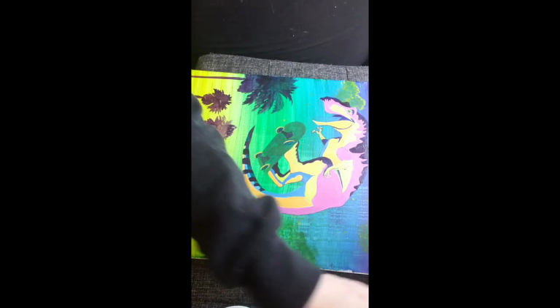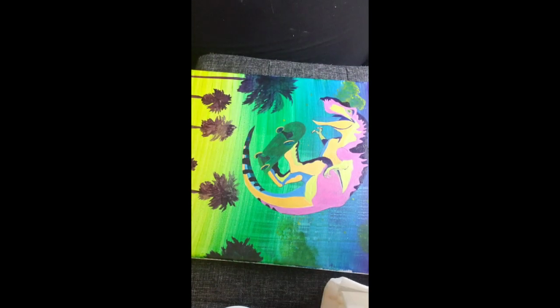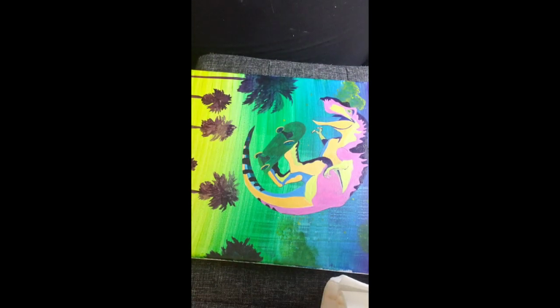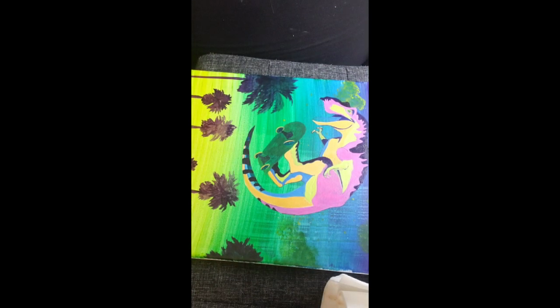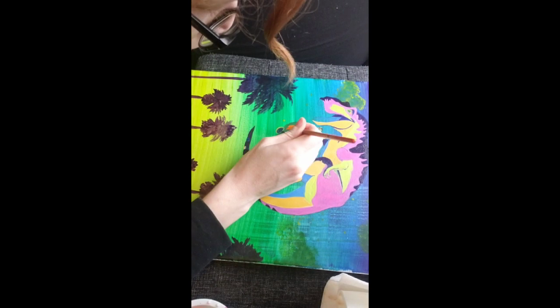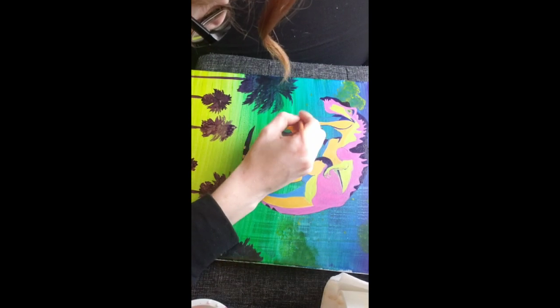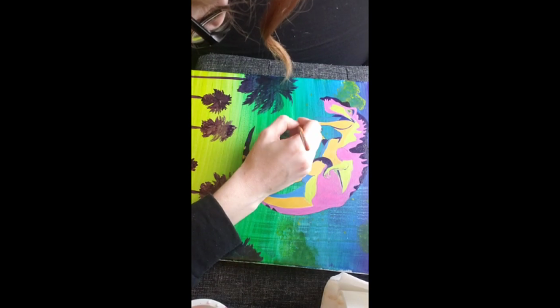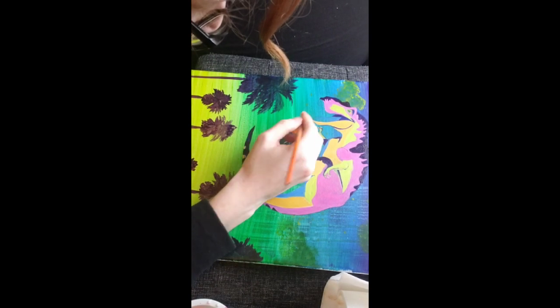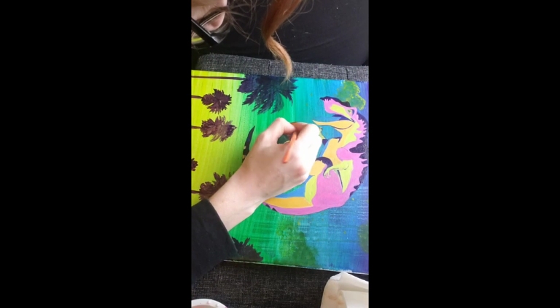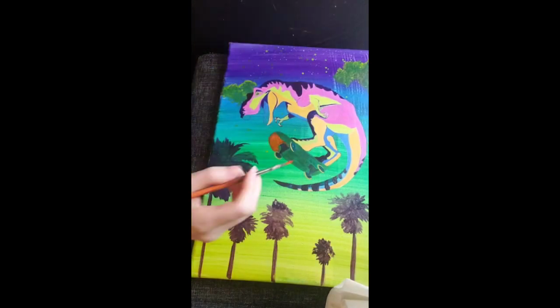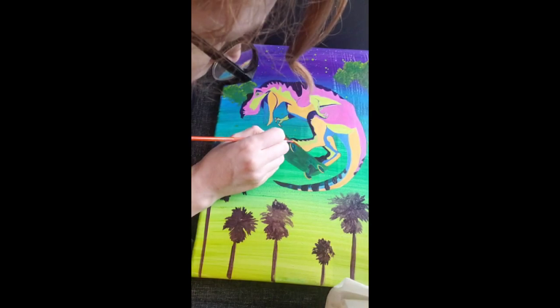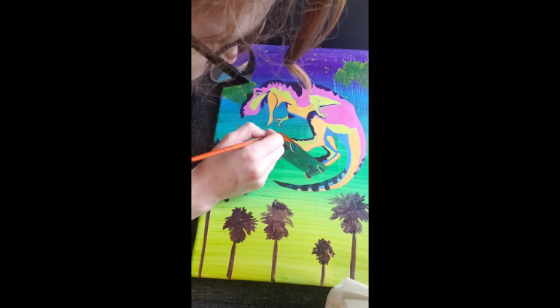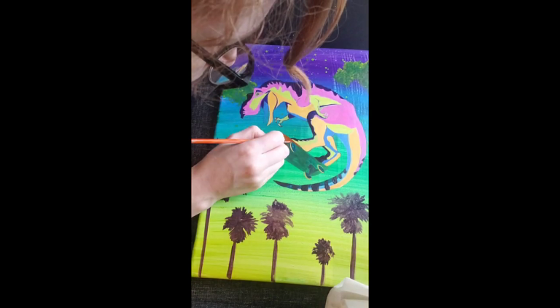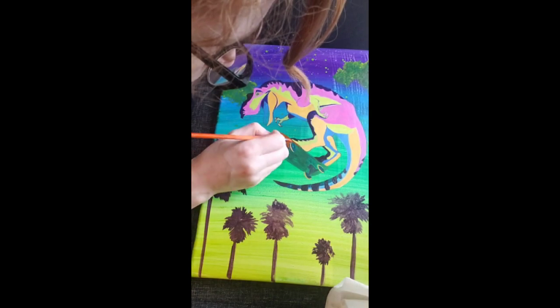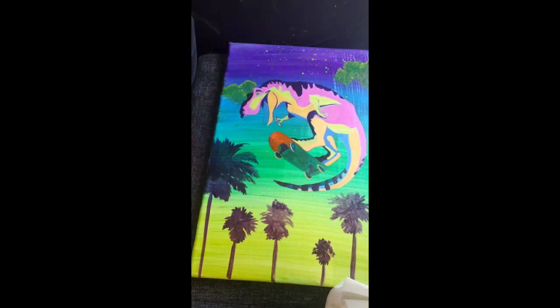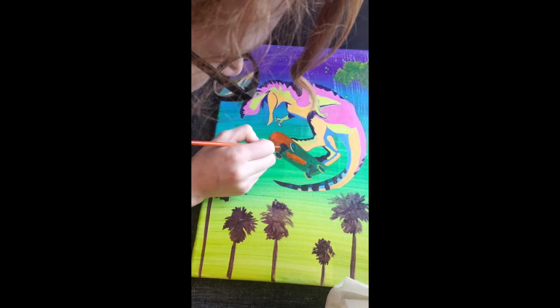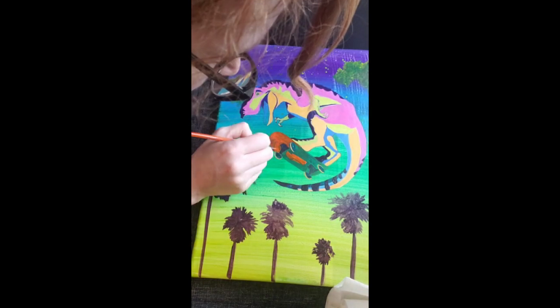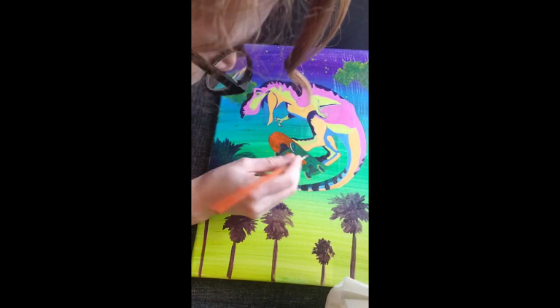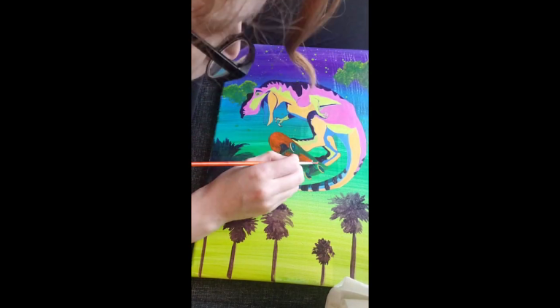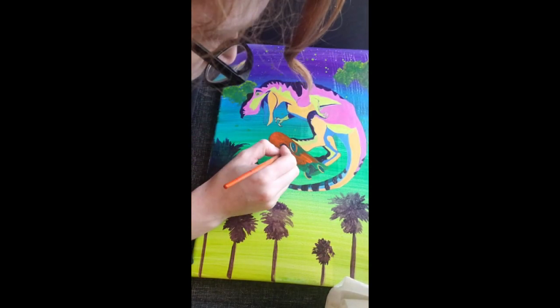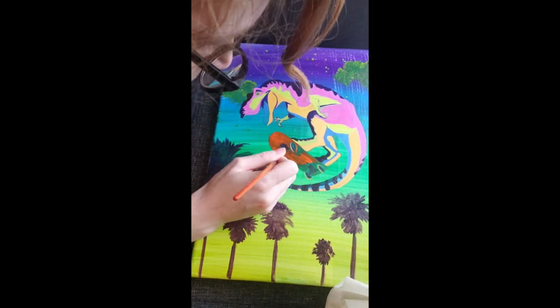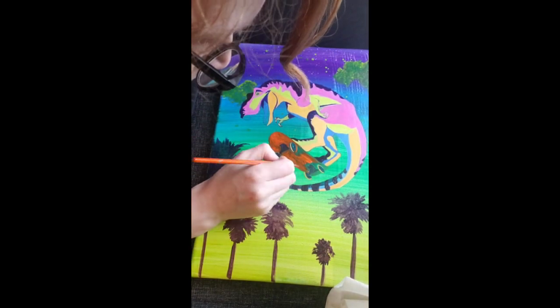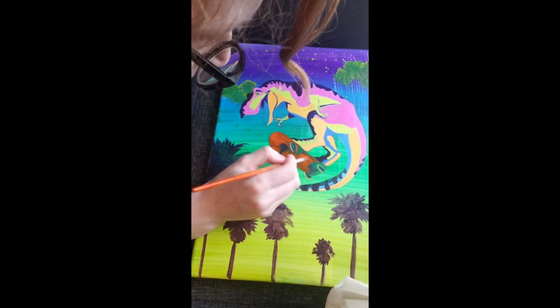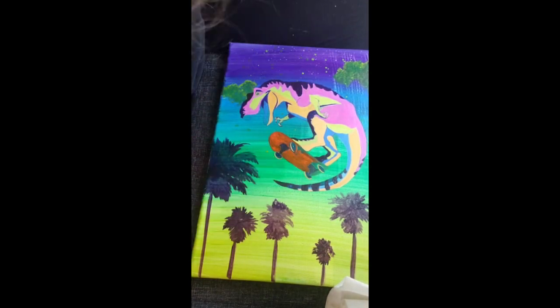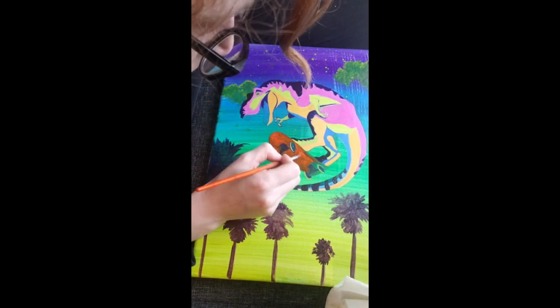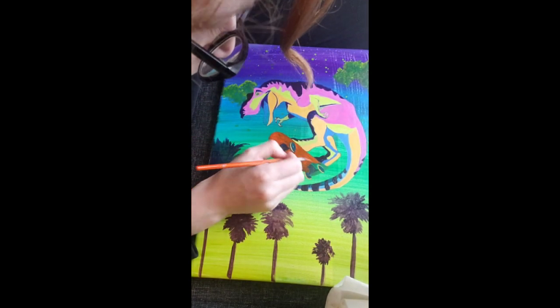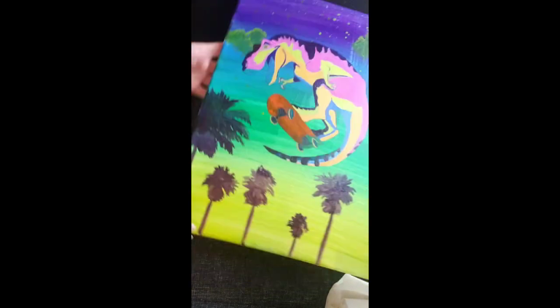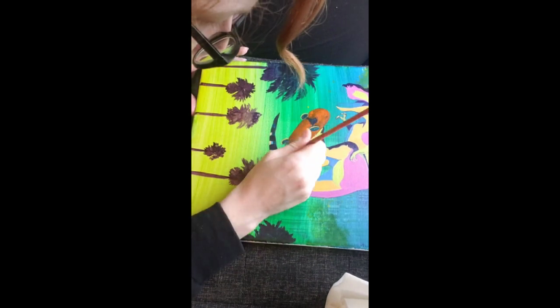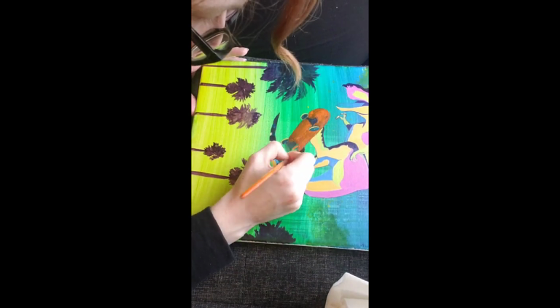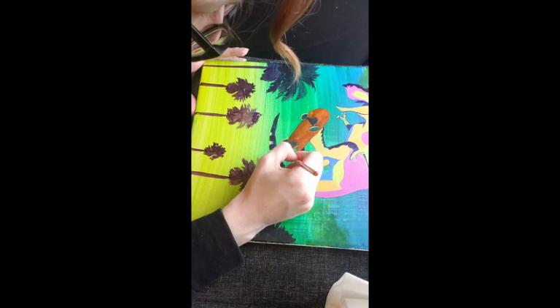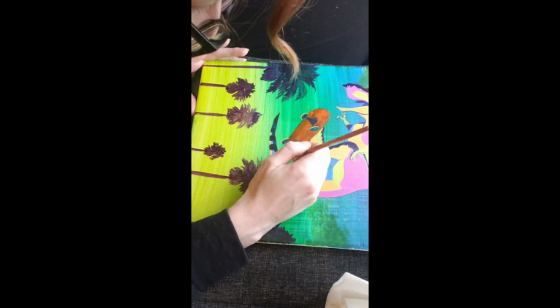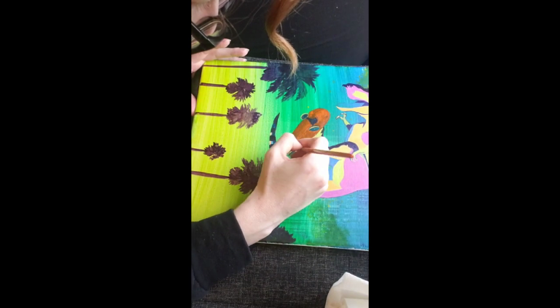Maybe I'll paint him a realistic one later, but for now he is super ecstatic about his Tyrannosaurus, and I am too.